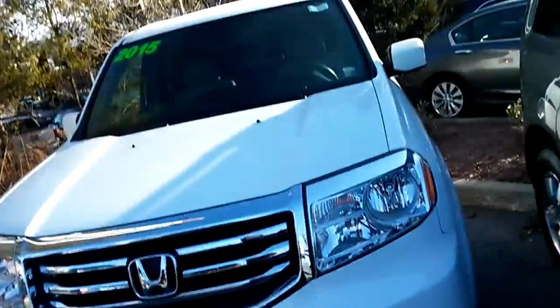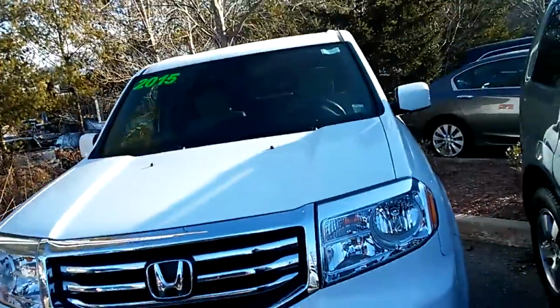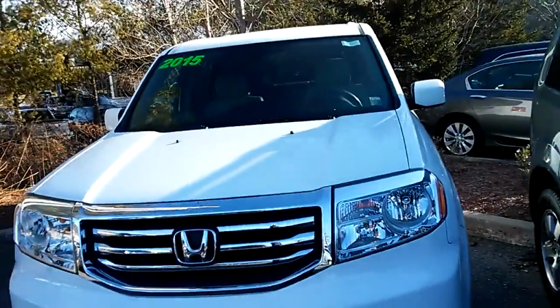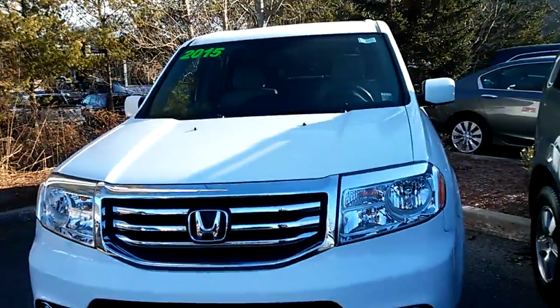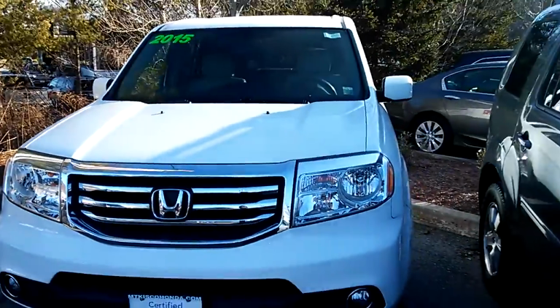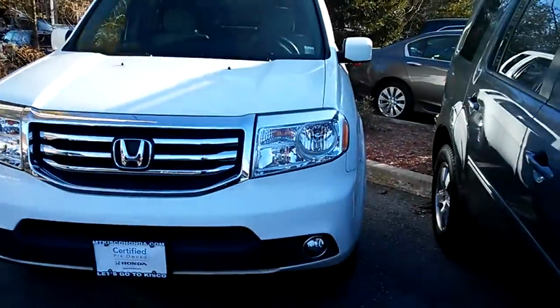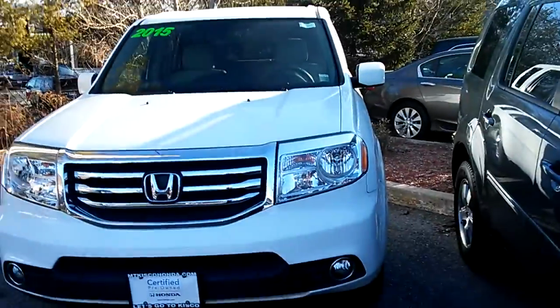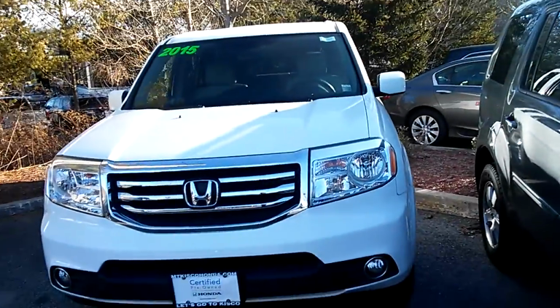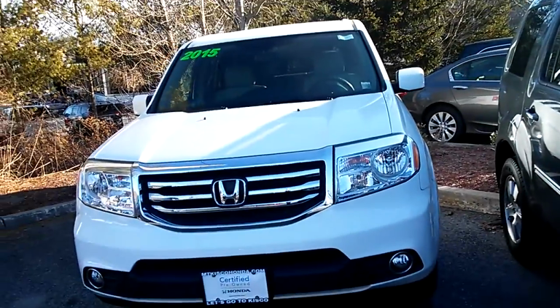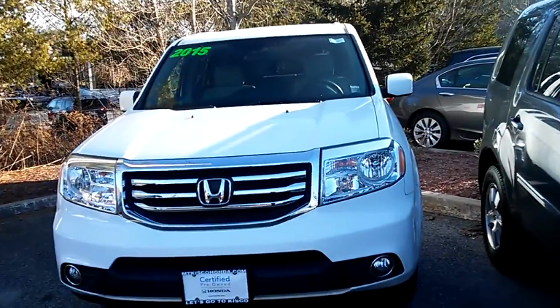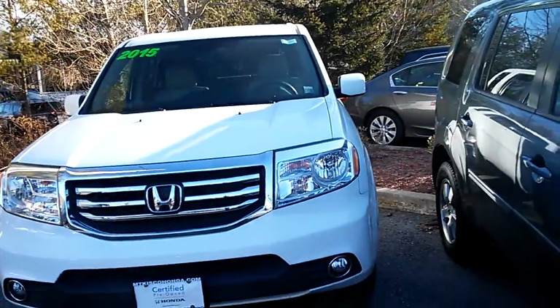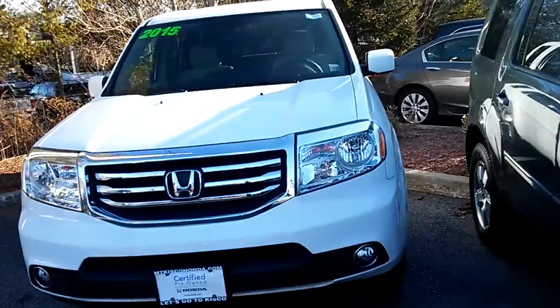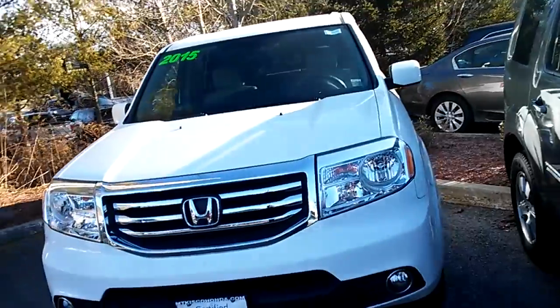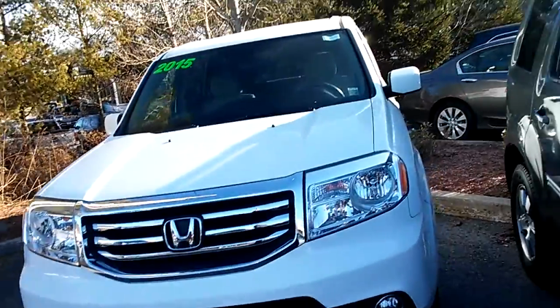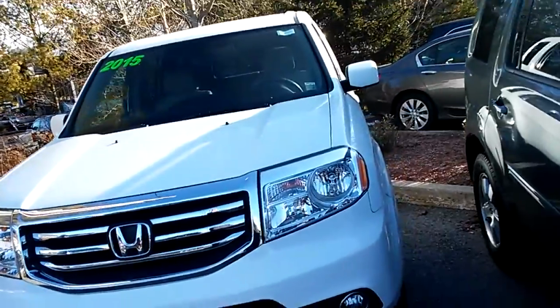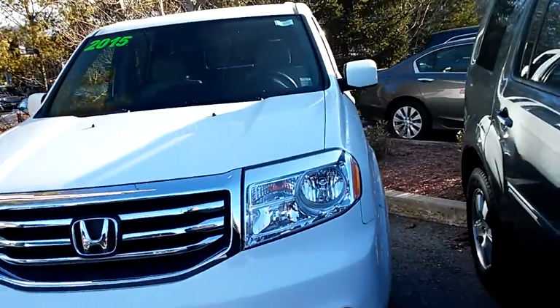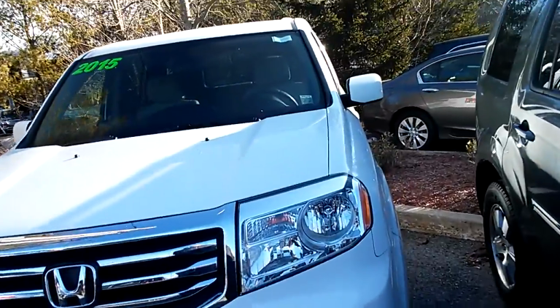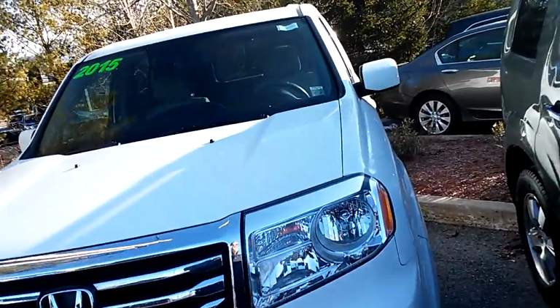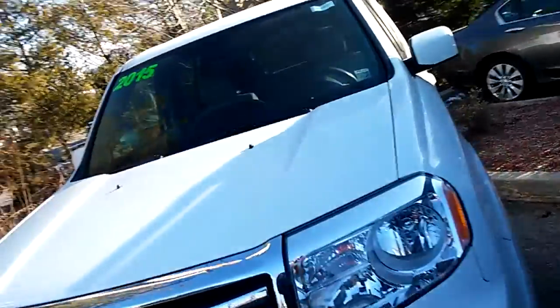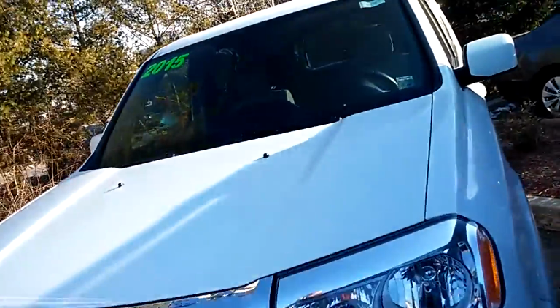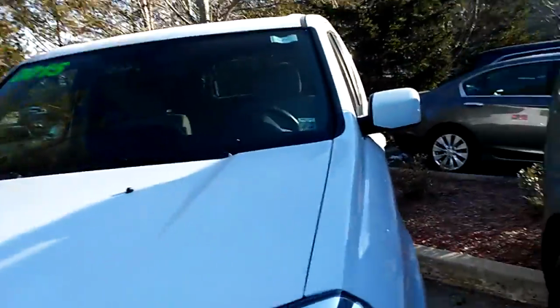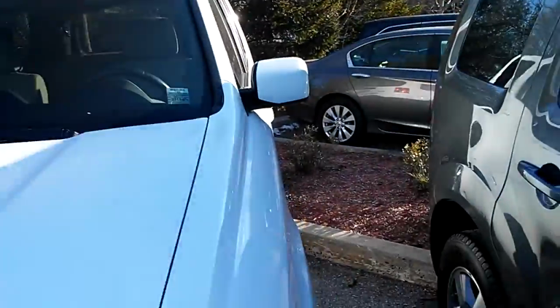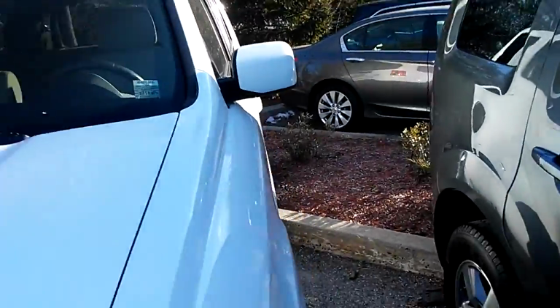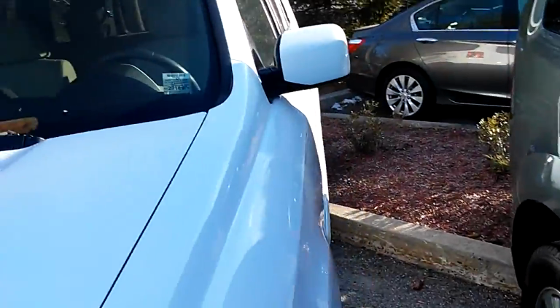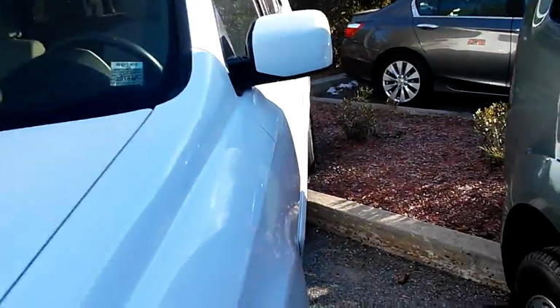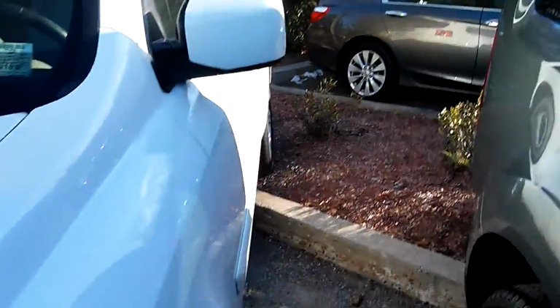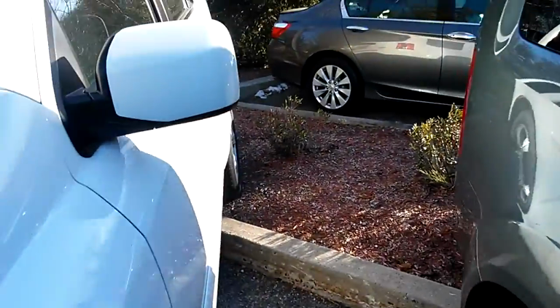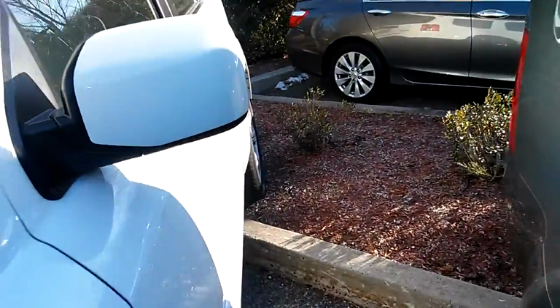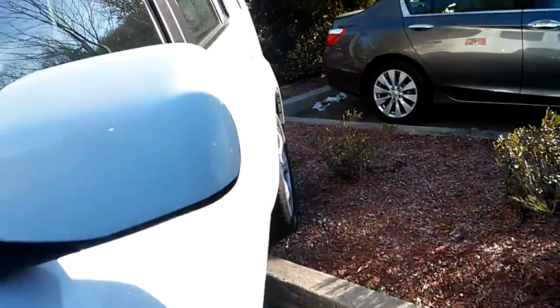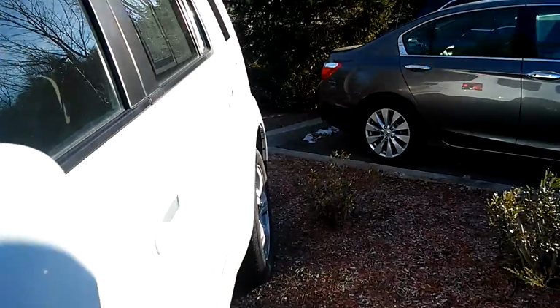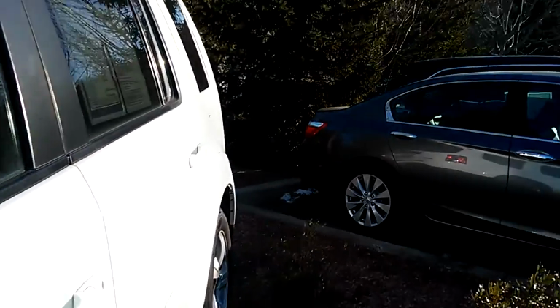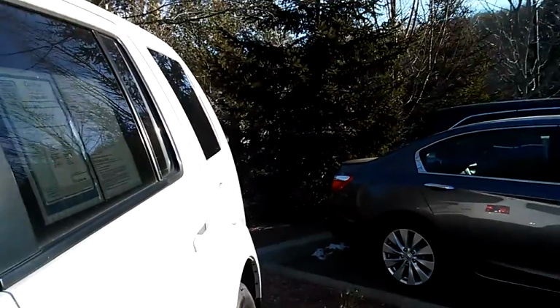This is the Honda Pilot. It's white, of course. It's got a beige interior — it's cloth. The car comes with power windows and door locks, power mirrors, and cruise control.